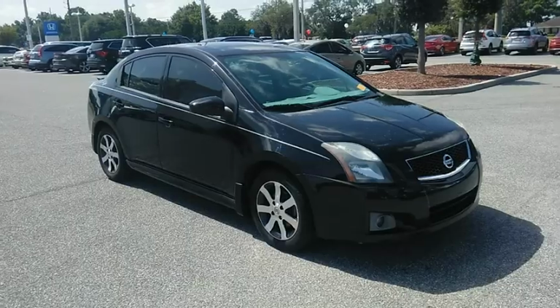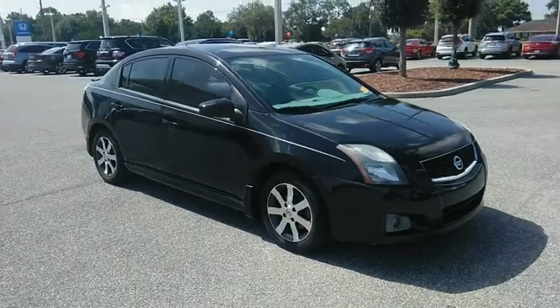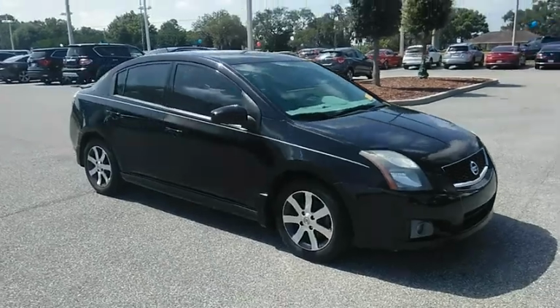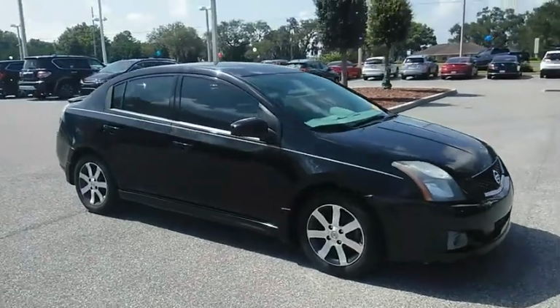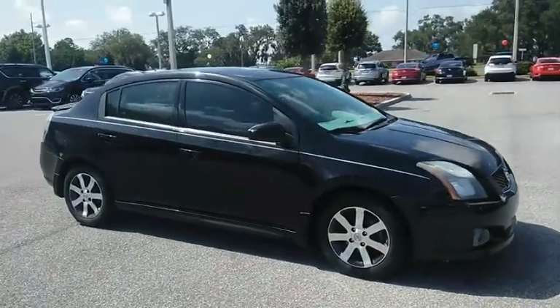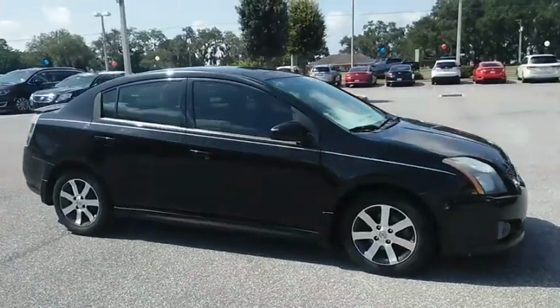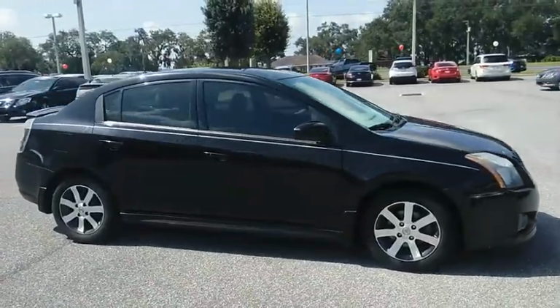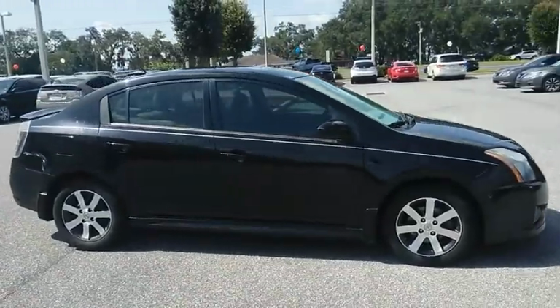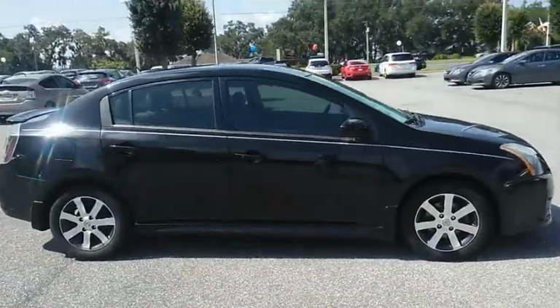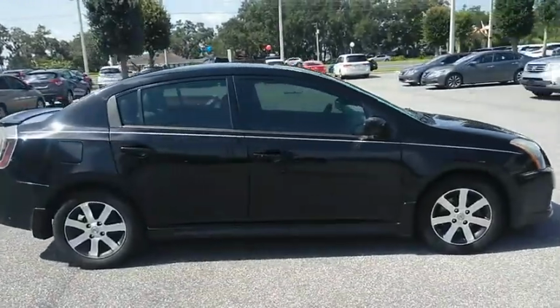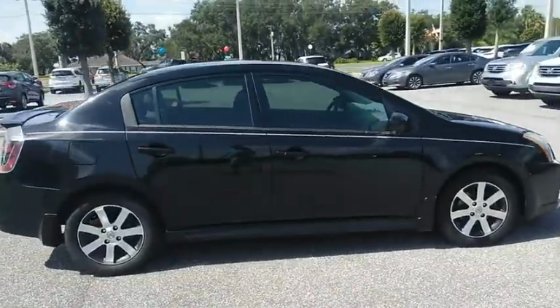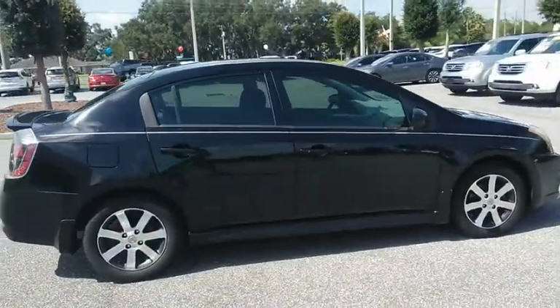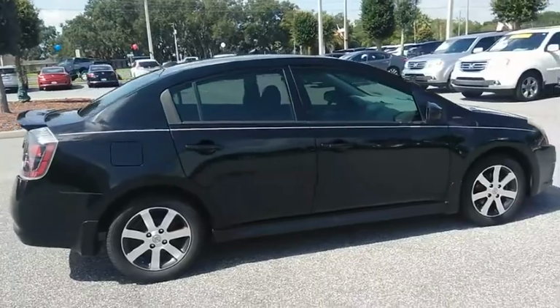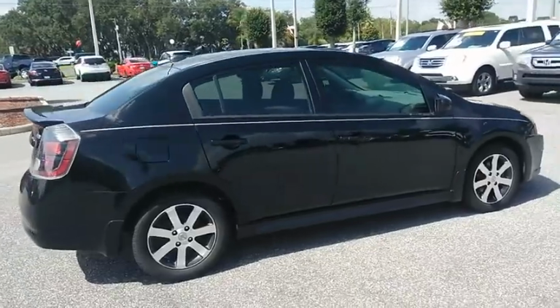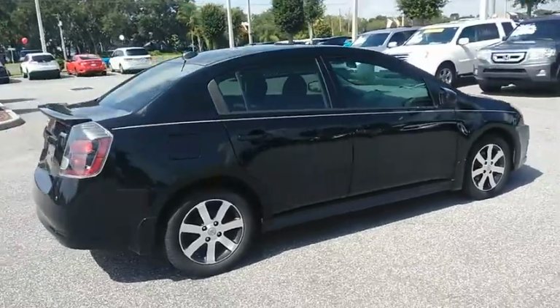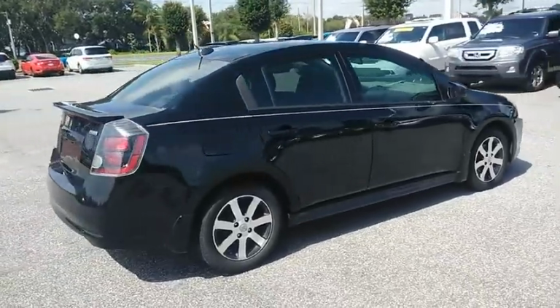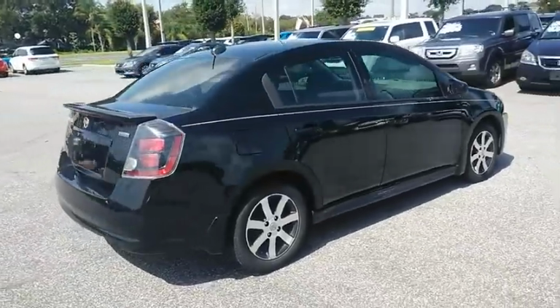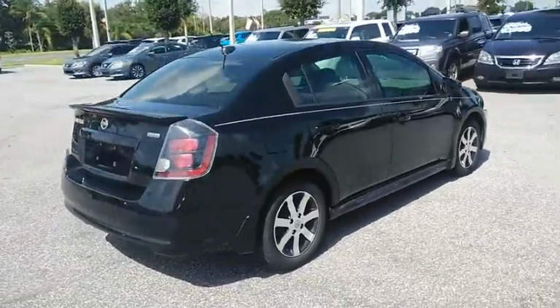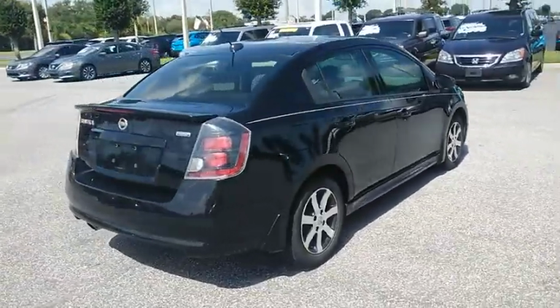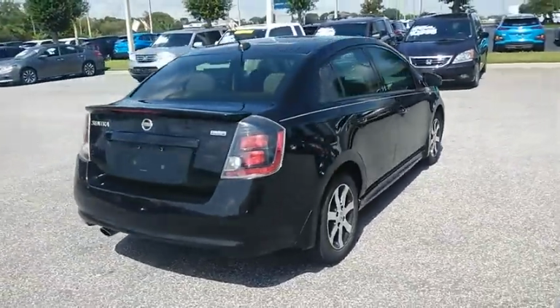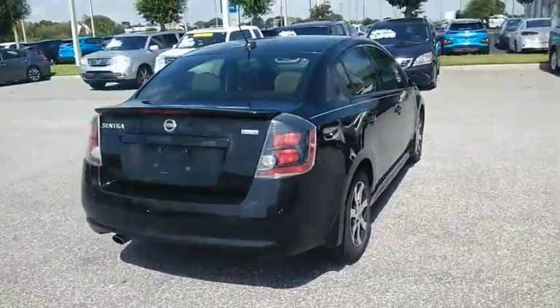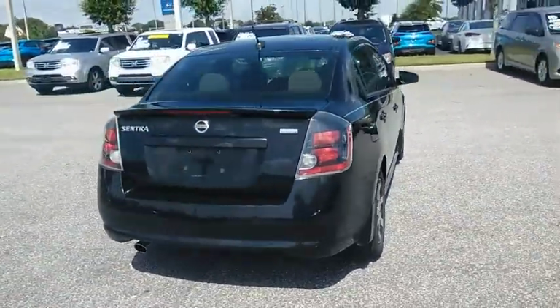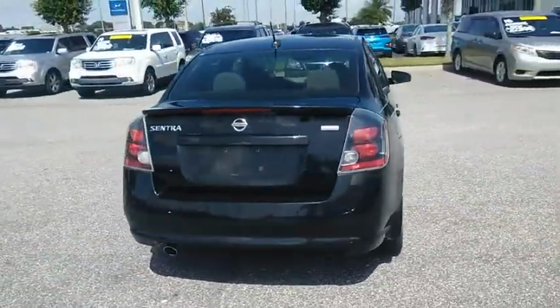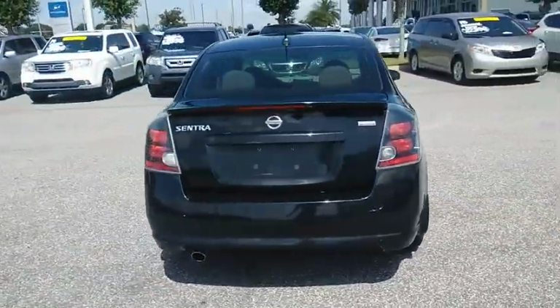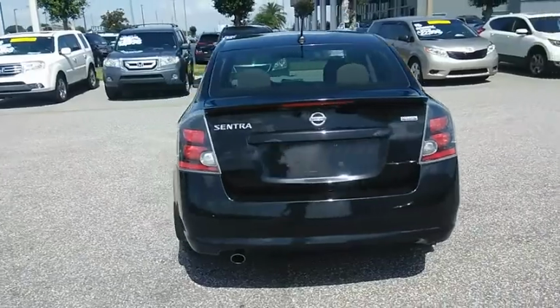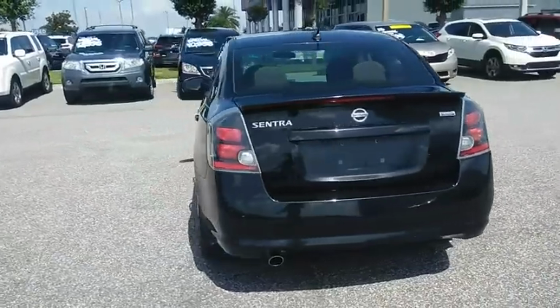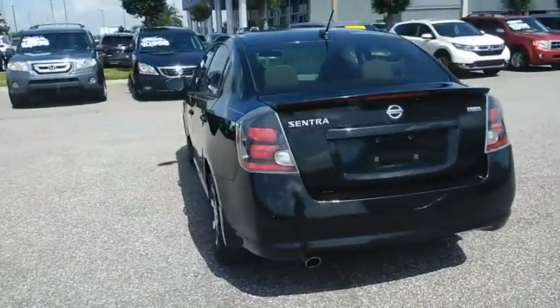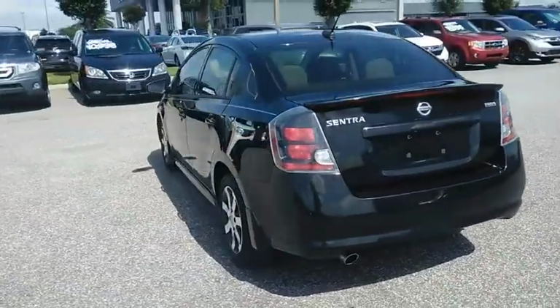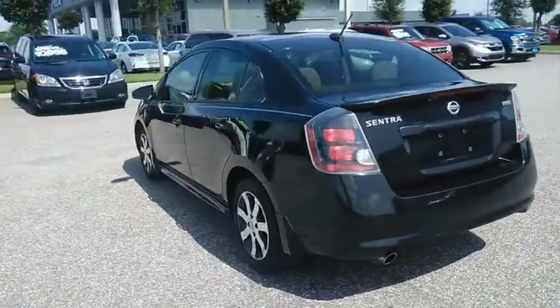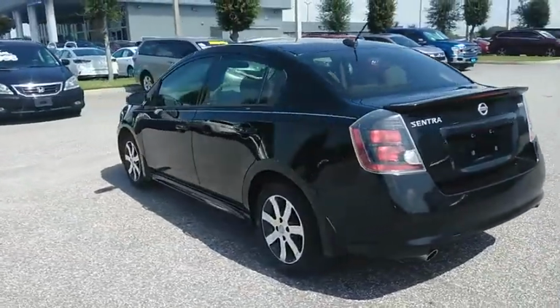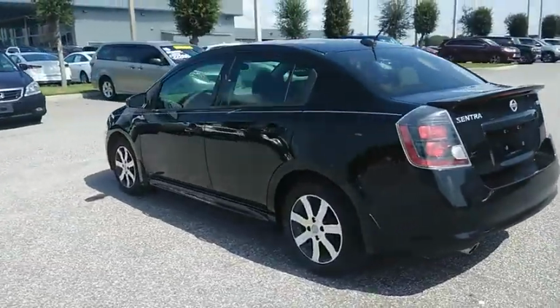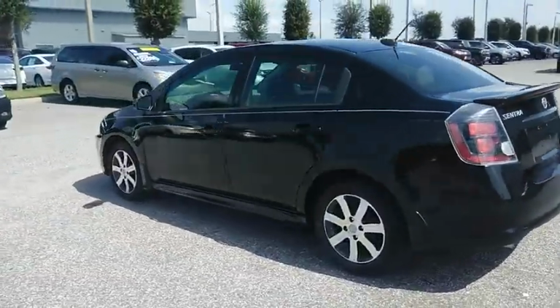2012 Sentra. With its spacious and versatile interior and stellar fuel efficiency, the Nissan Sentra is the obvious choice for anyone who wants to enjoy a stylish and comfortable ride, and is priced below $10,000.